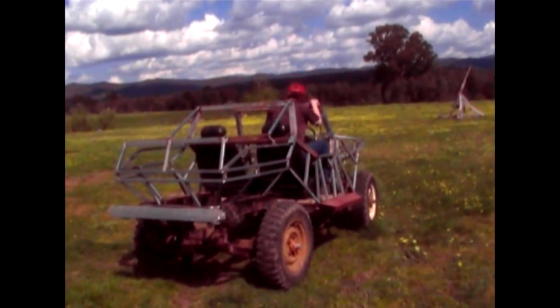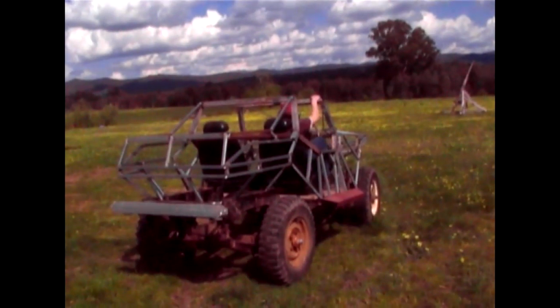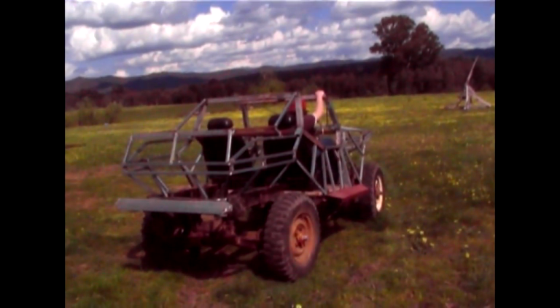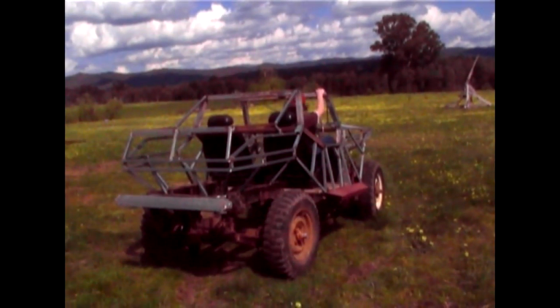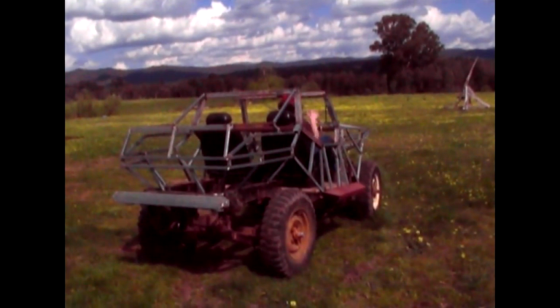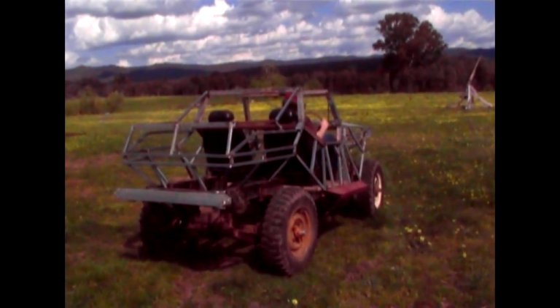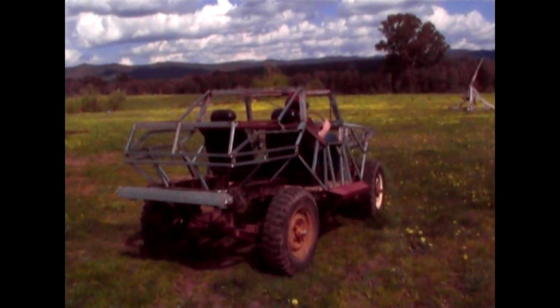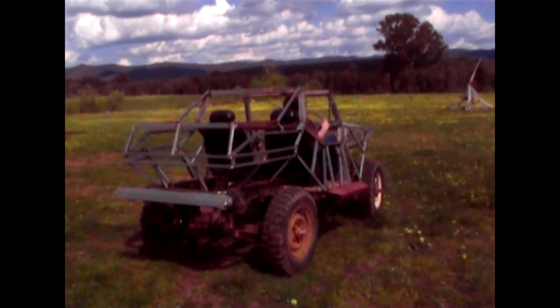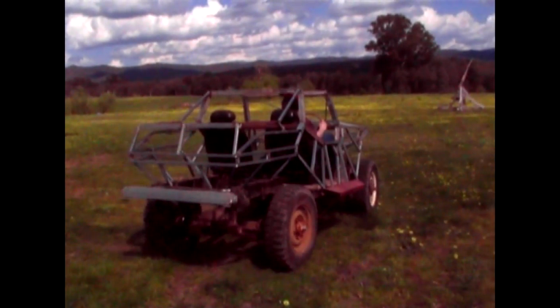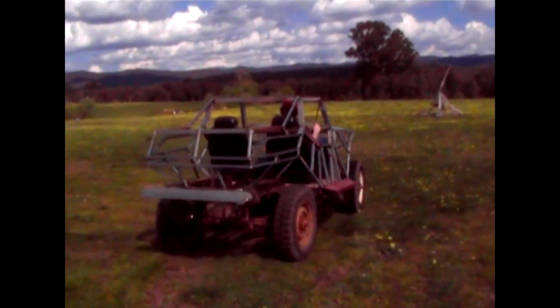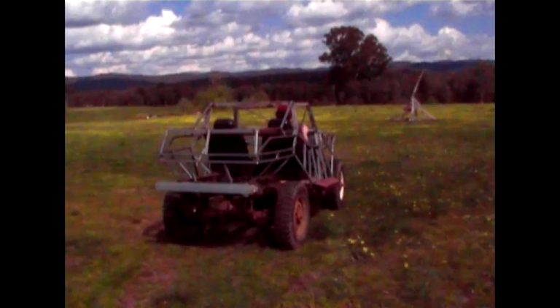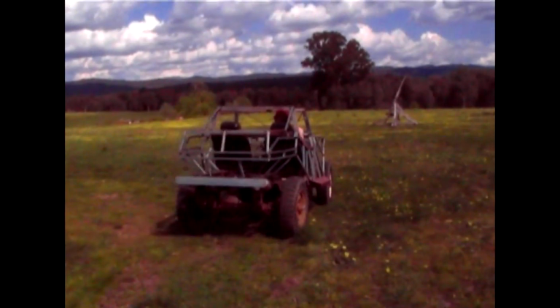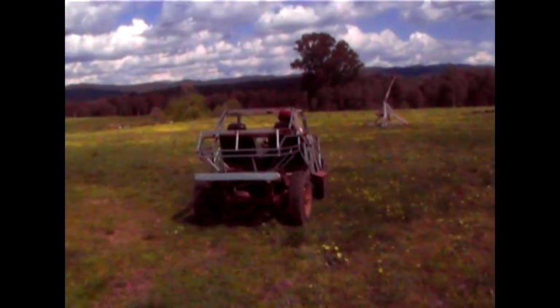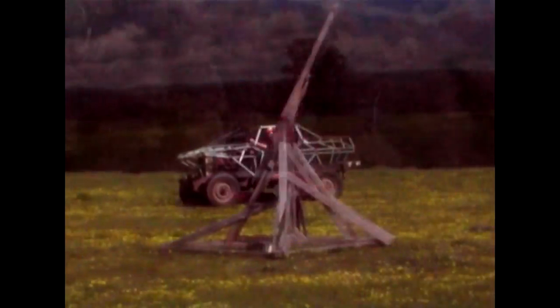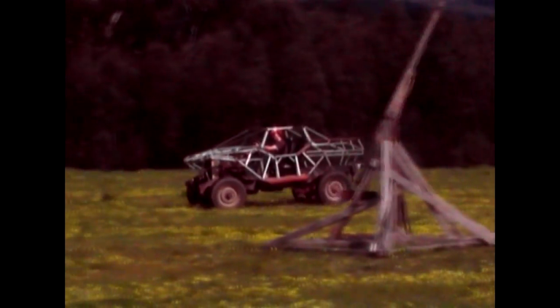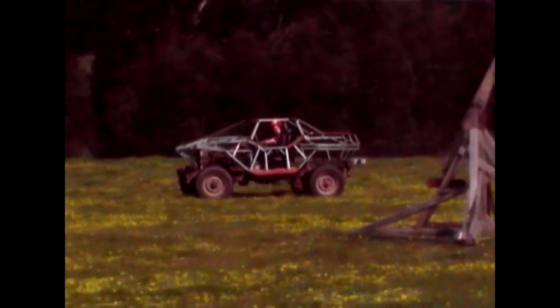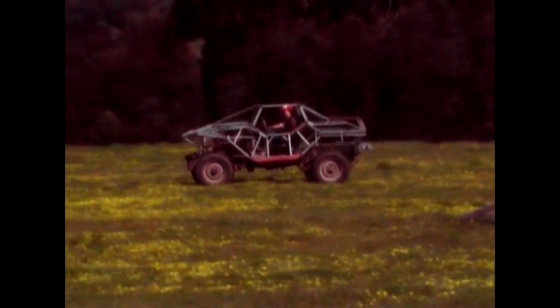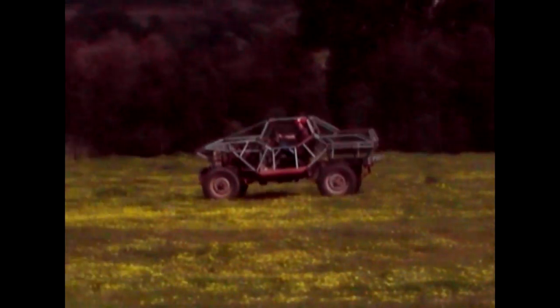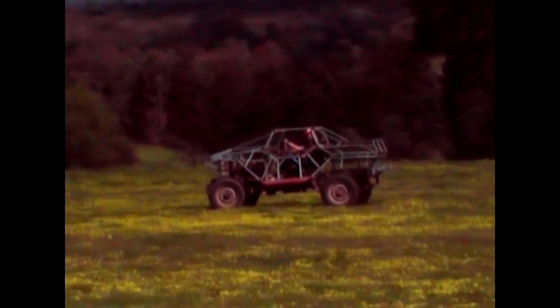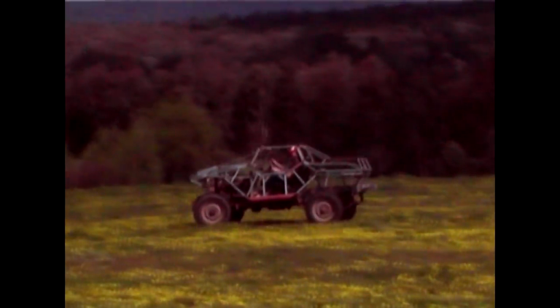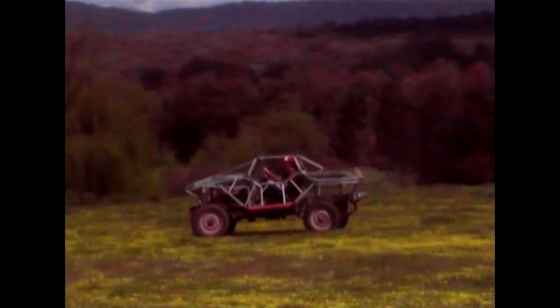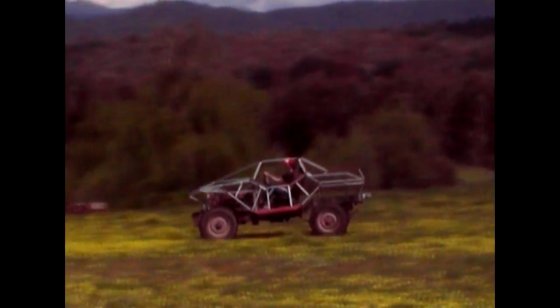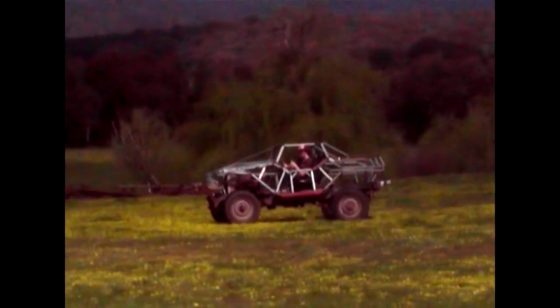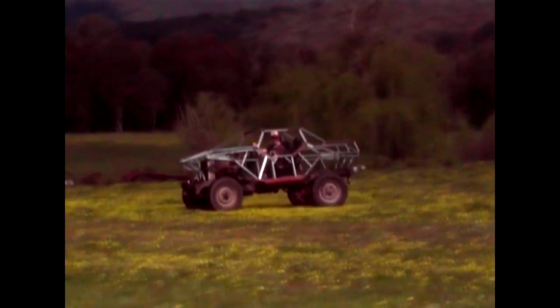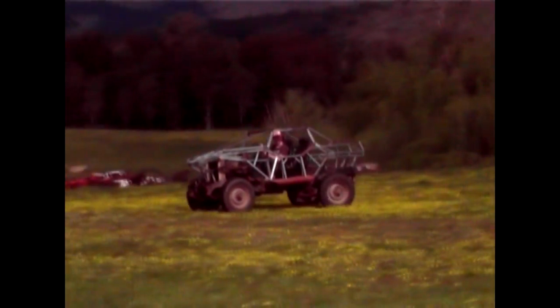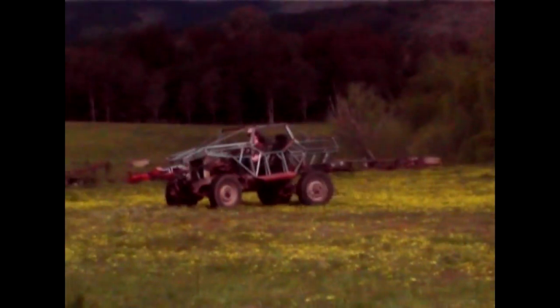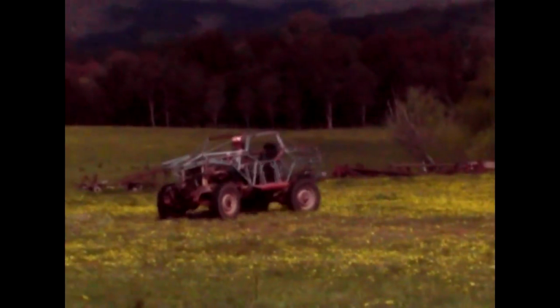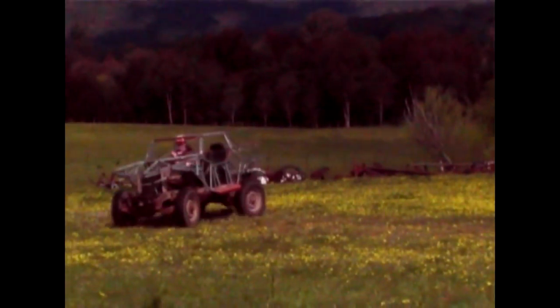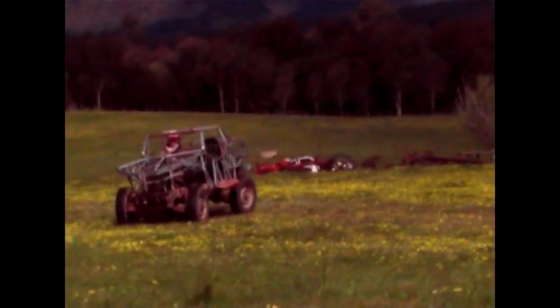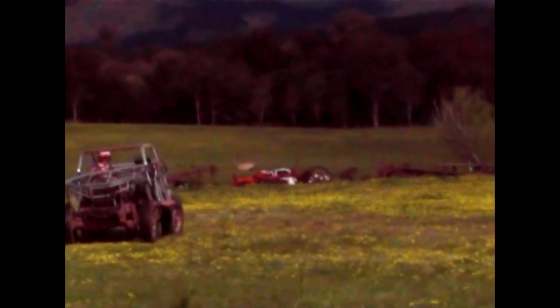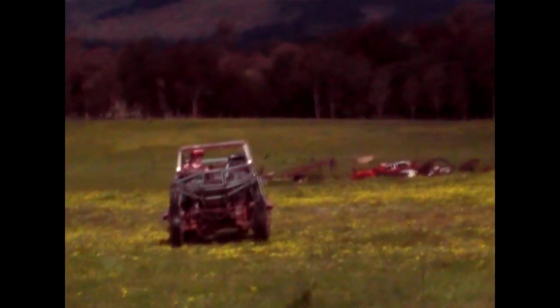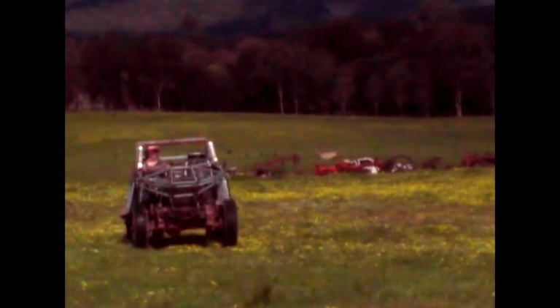I thought it would be a bit harder to get into the driver's seat, but it actually wasn't too bad. The tricky bit is not hitting your head on the back of the frame while you're driving. I'm pretty happy with how she runs — when she is running — having a few technical difficulties at the moment, but that's alright.